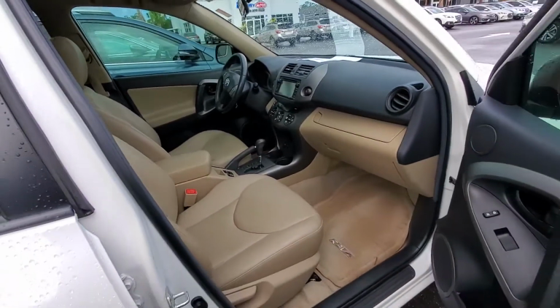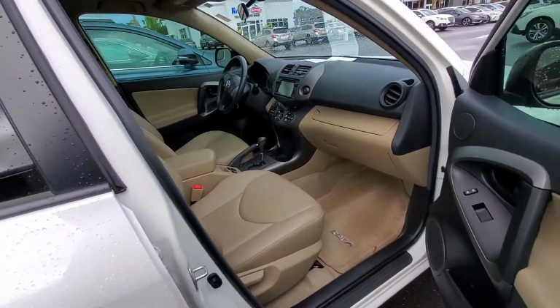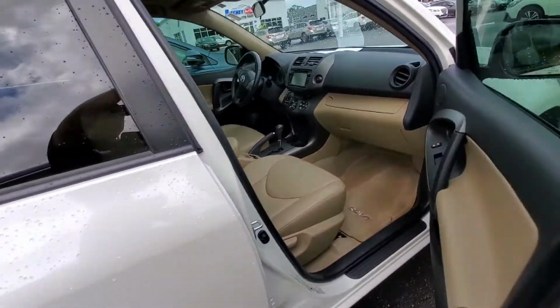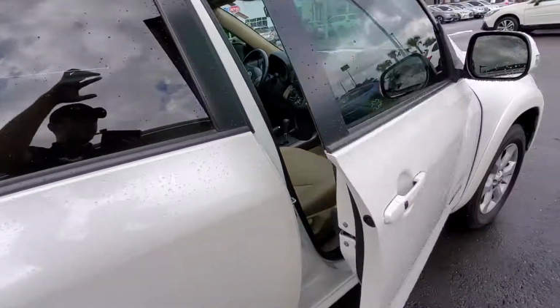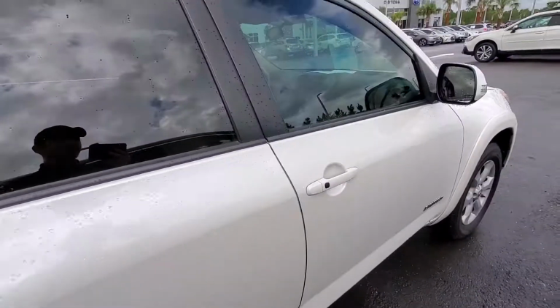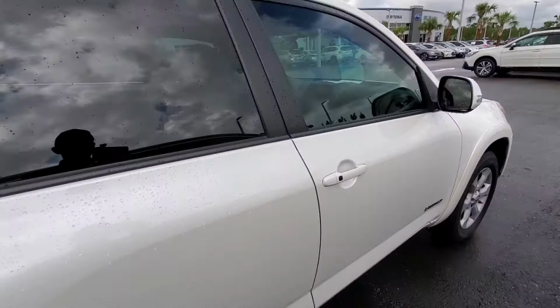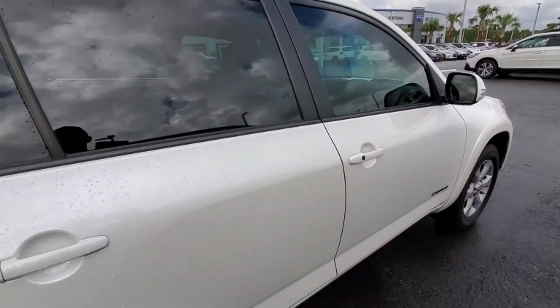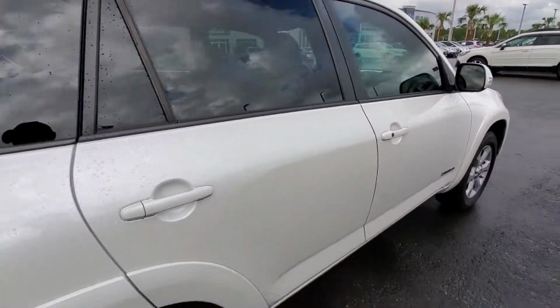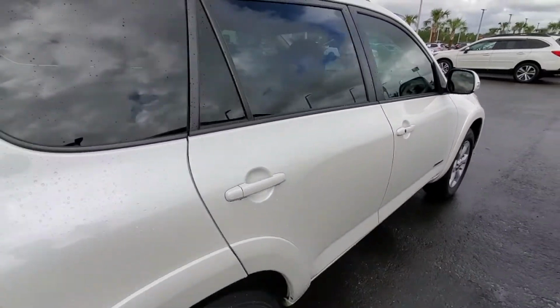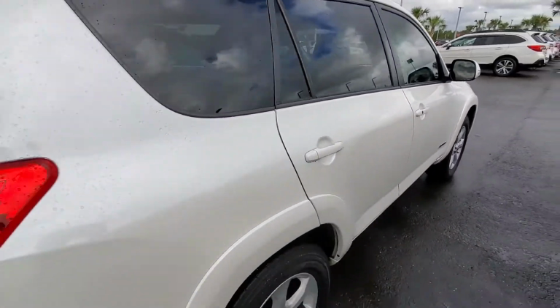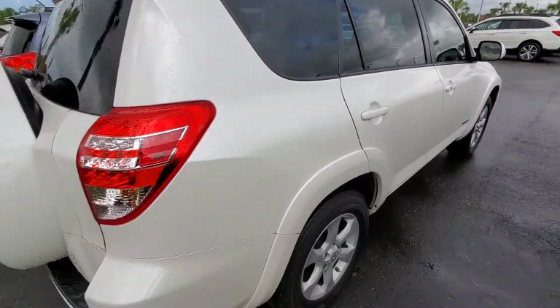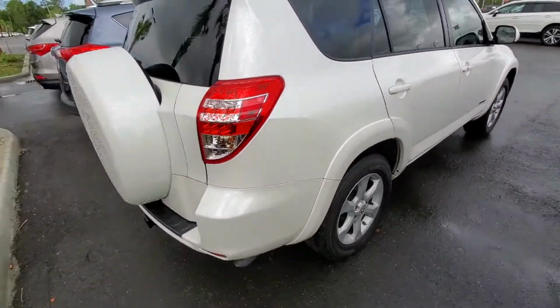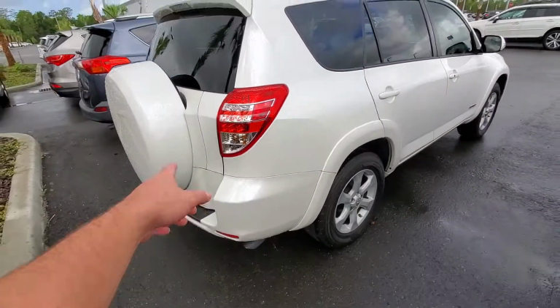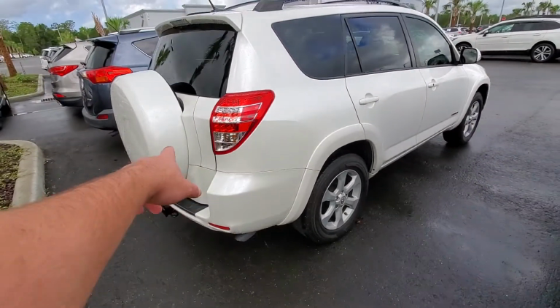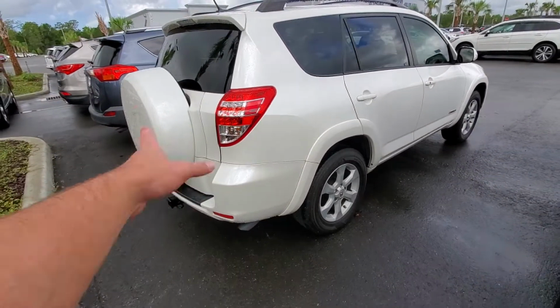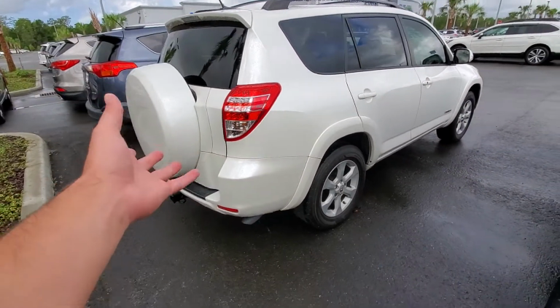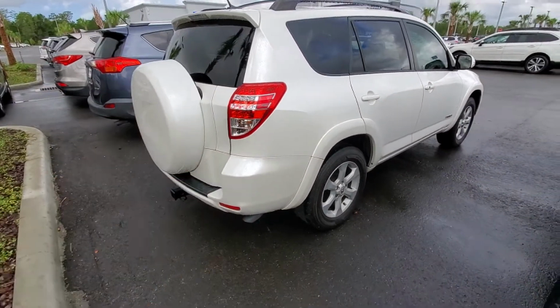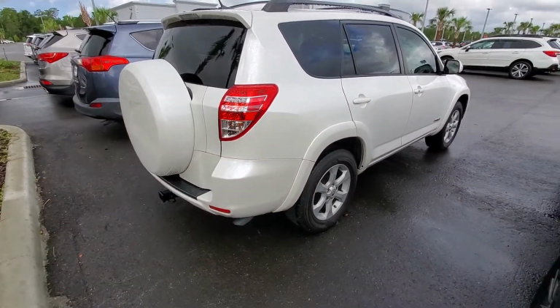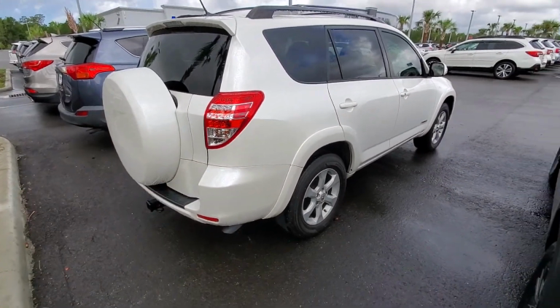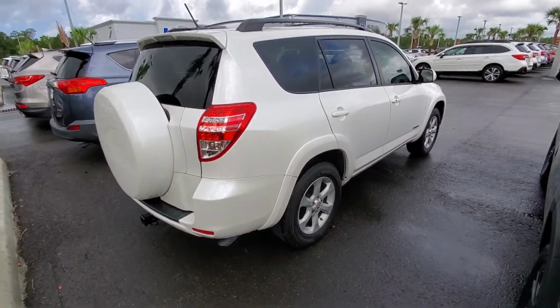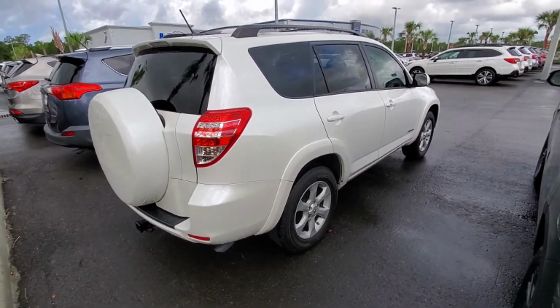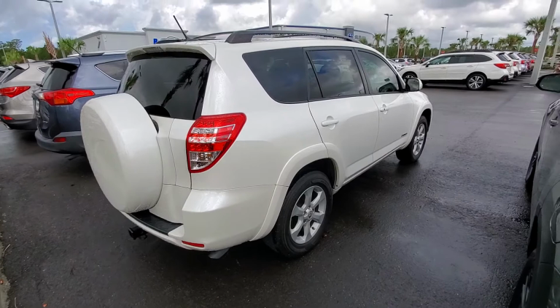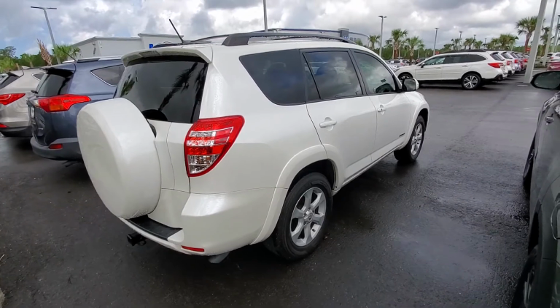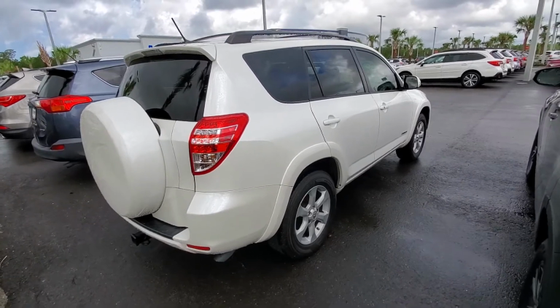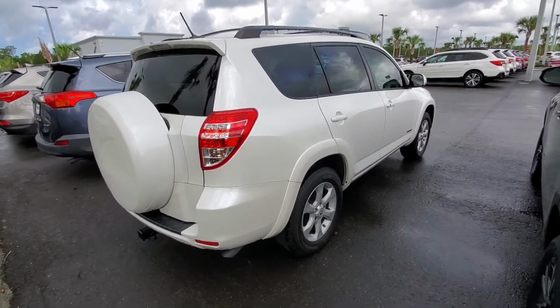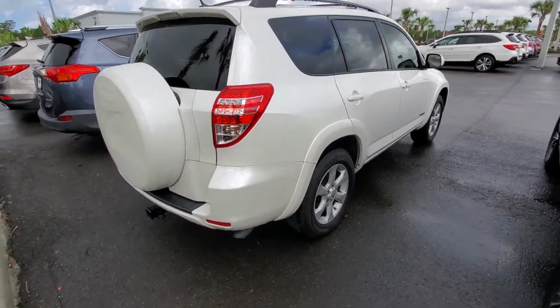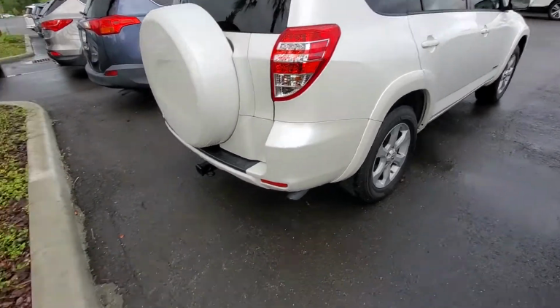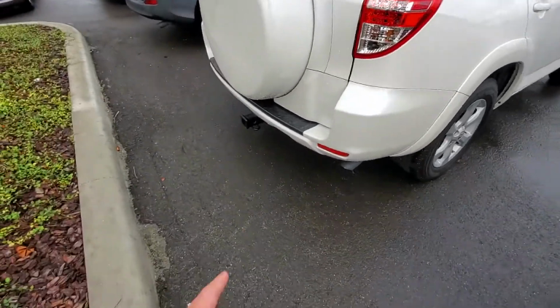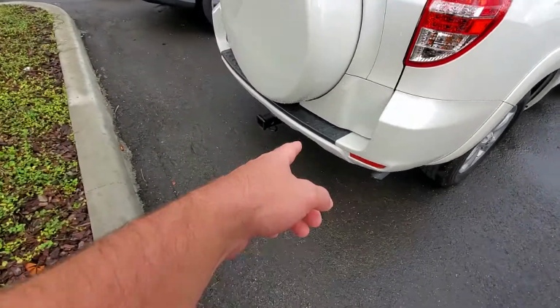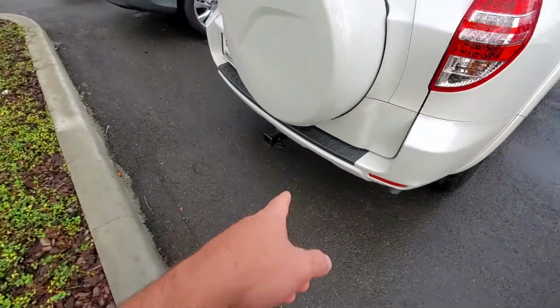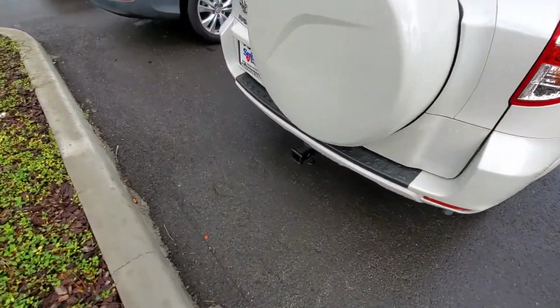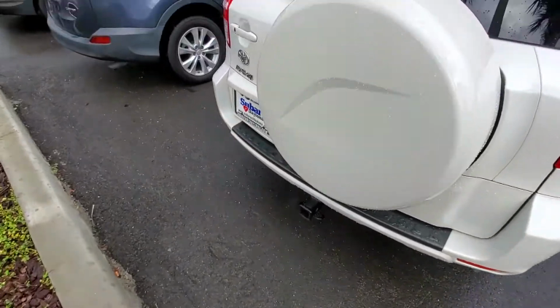This car is dead reliable. It still has the fifth wheel, which ended in 2013, so this was the last year of it. This one's also got a trailer hitch on it.